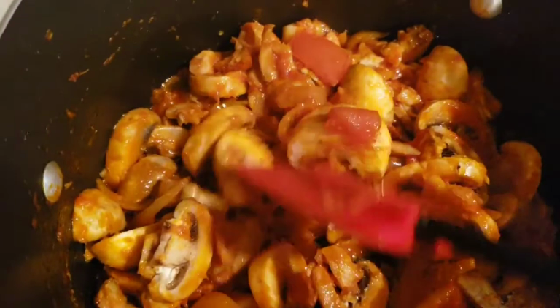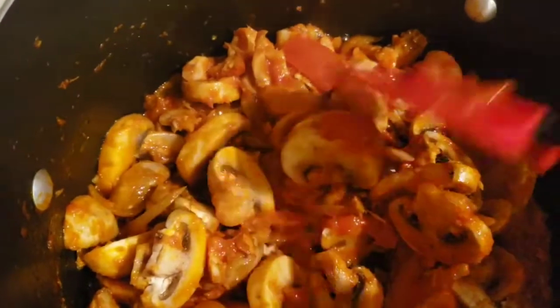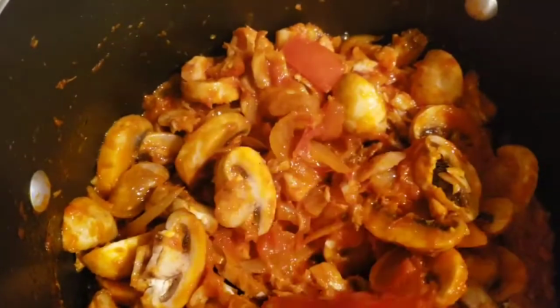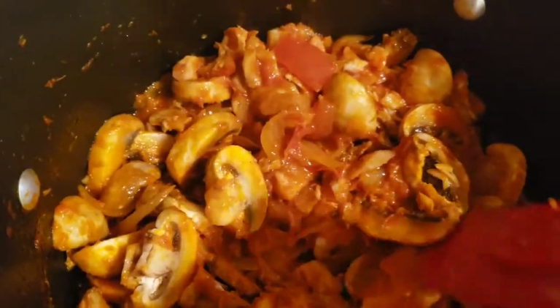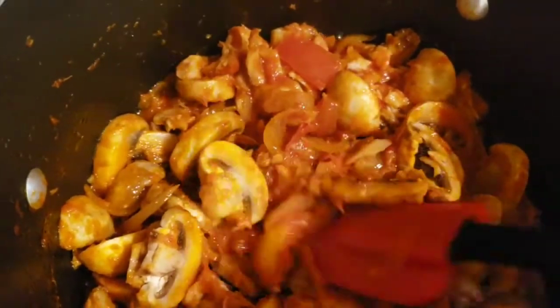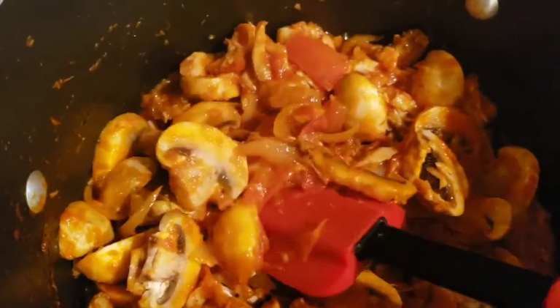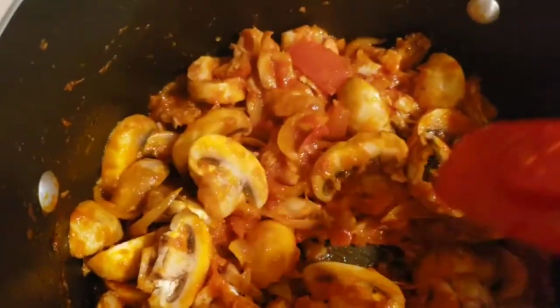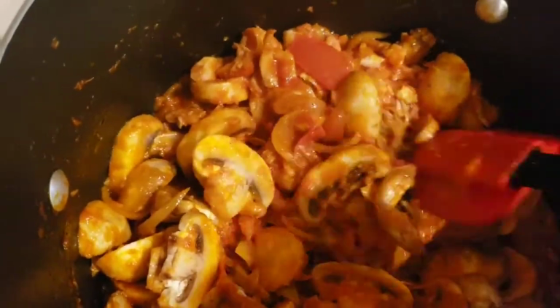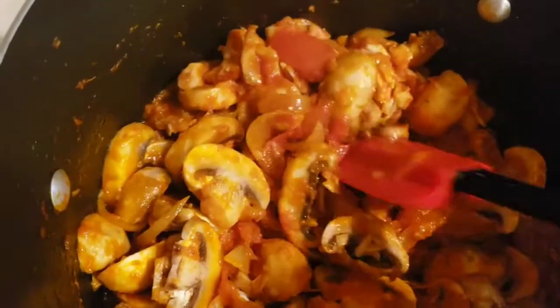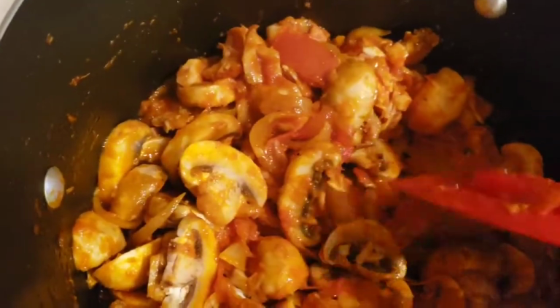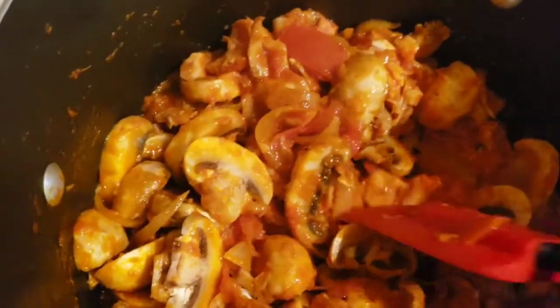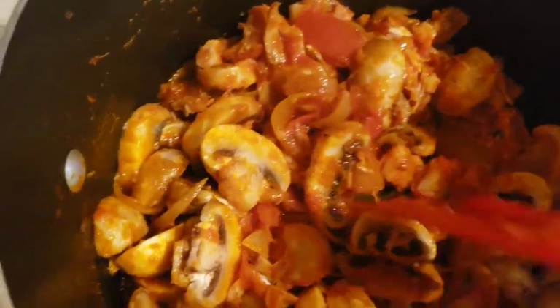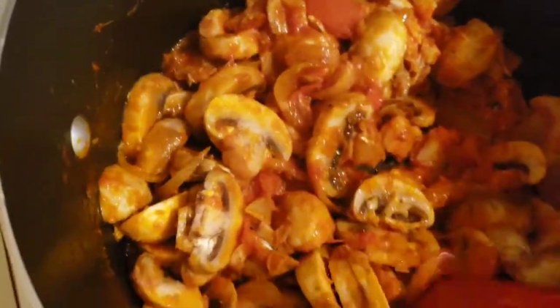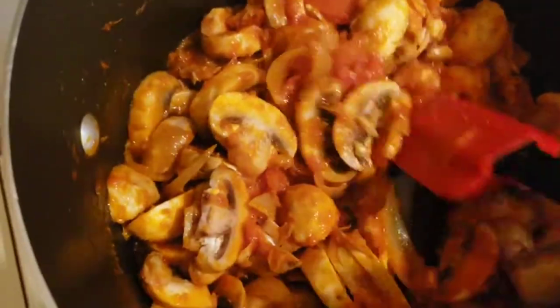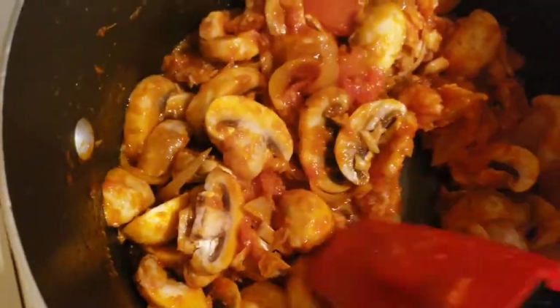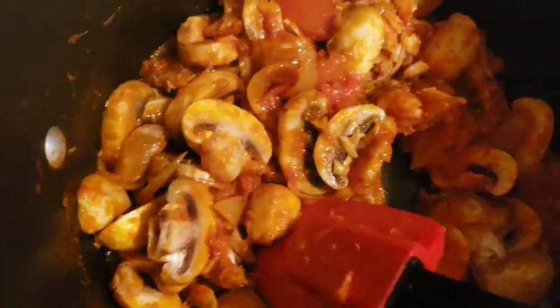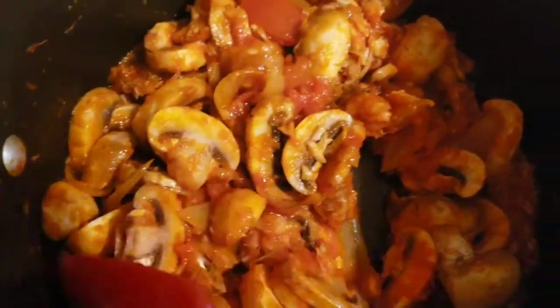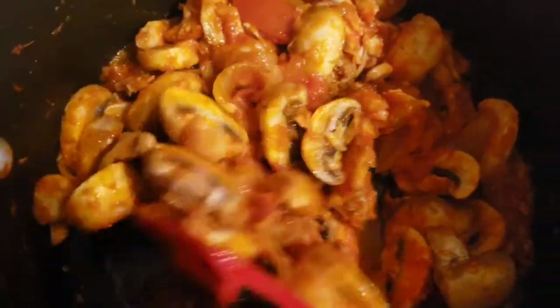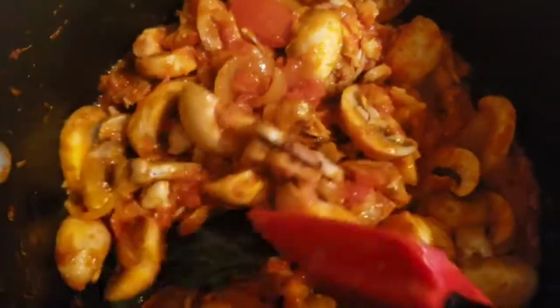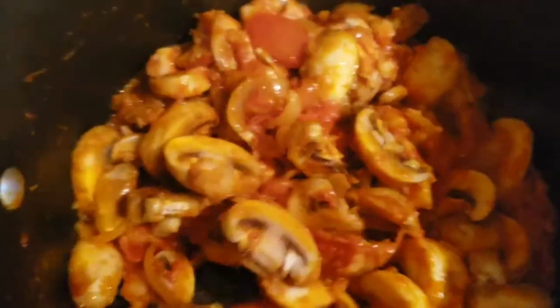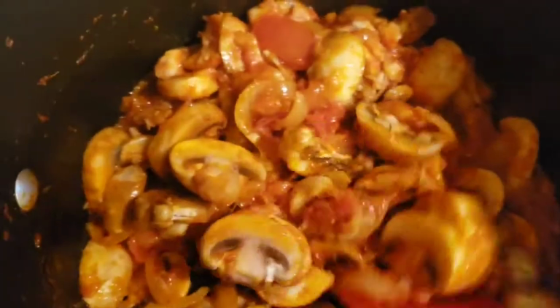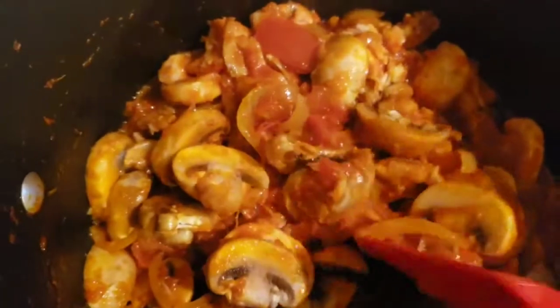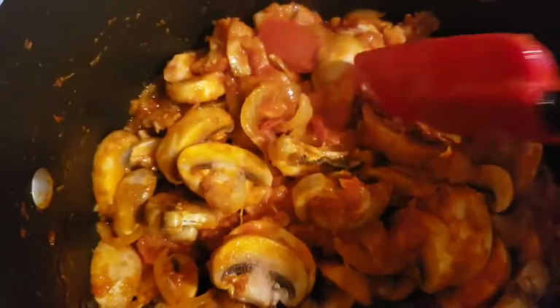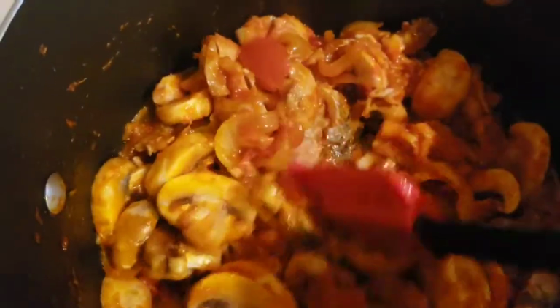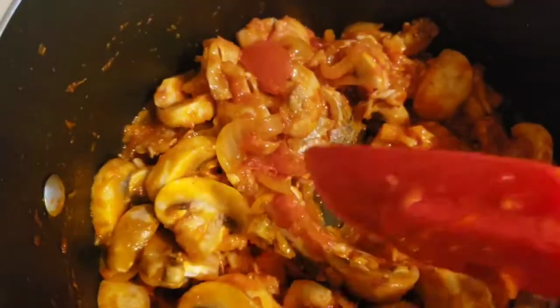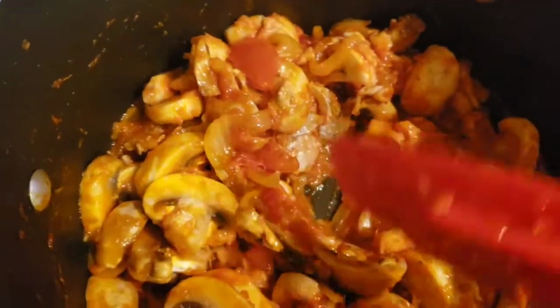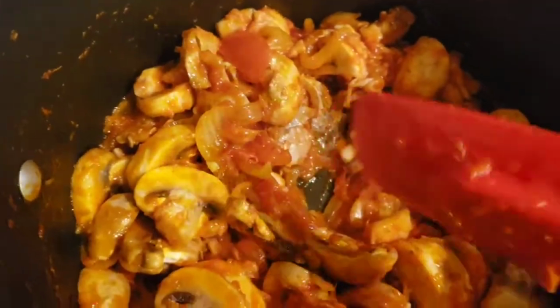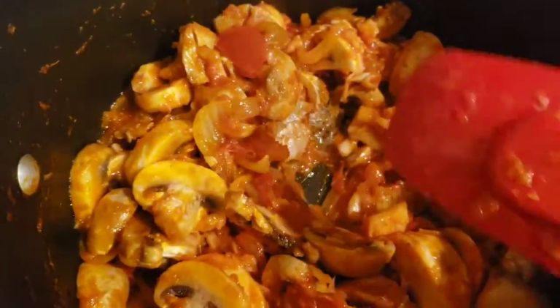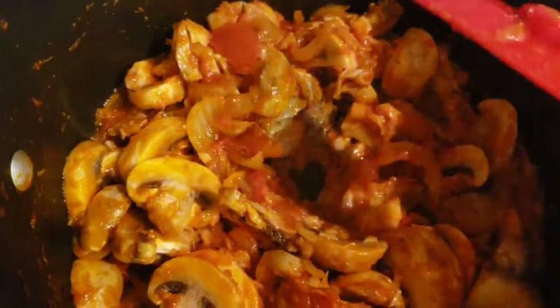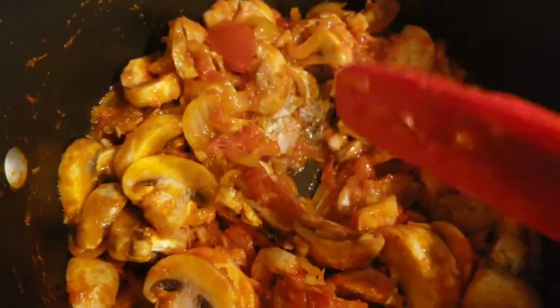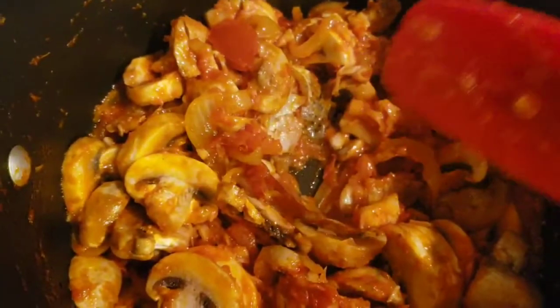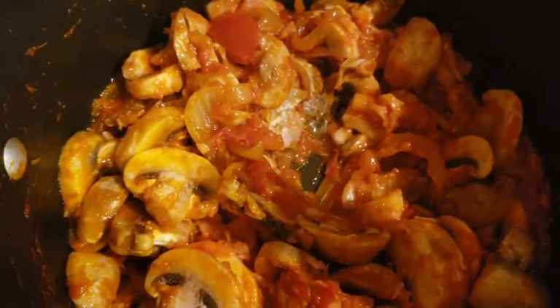Now we have the mushrooms in, so we're just going to let it be on fire for two minutes, then we add in all the vegetables.